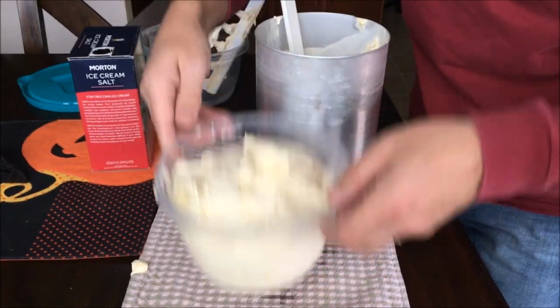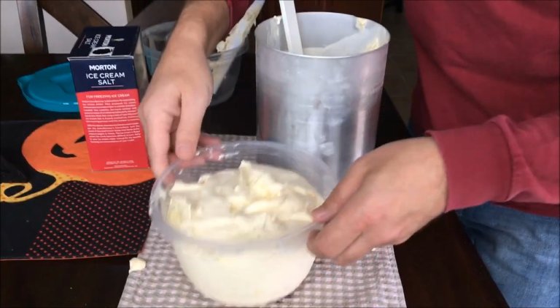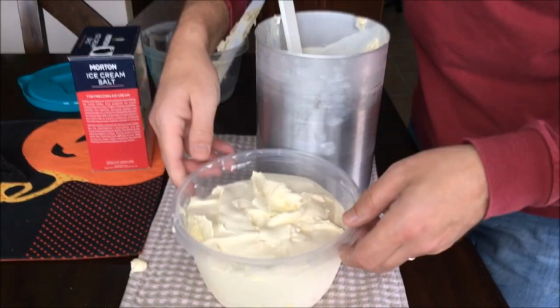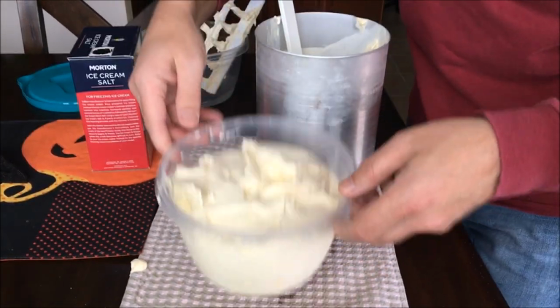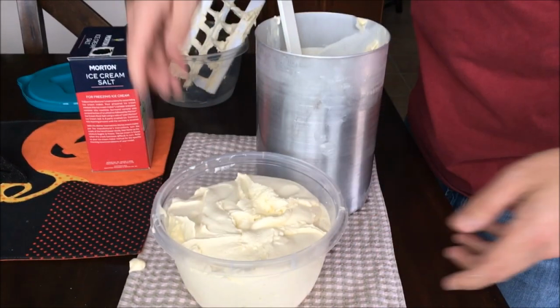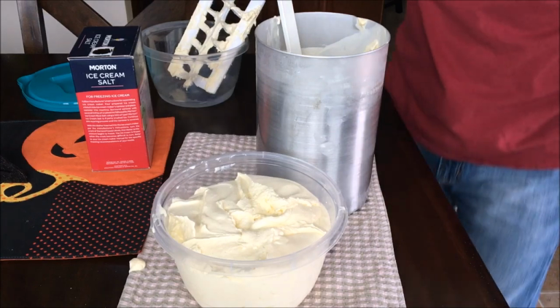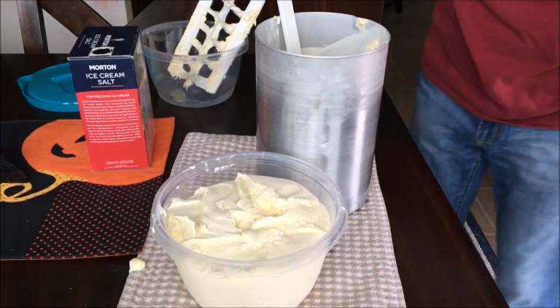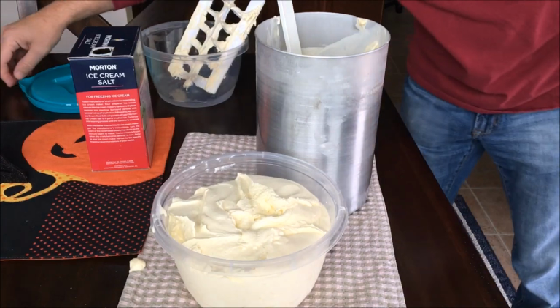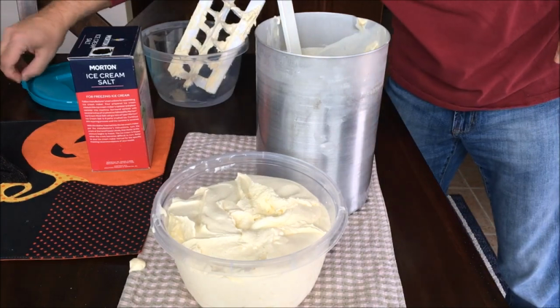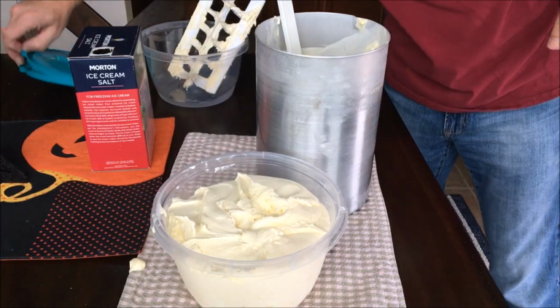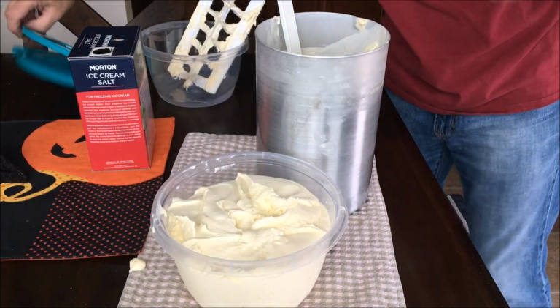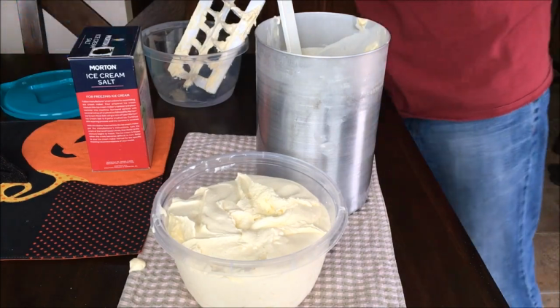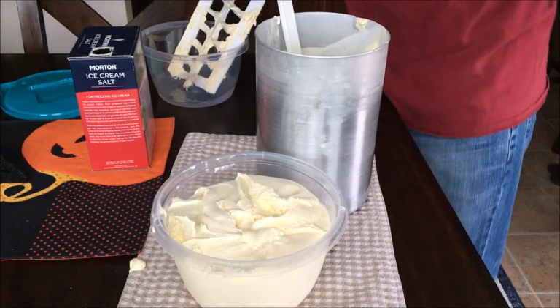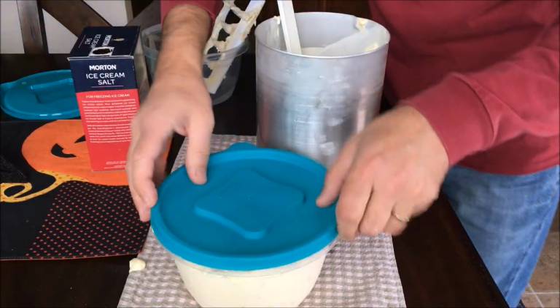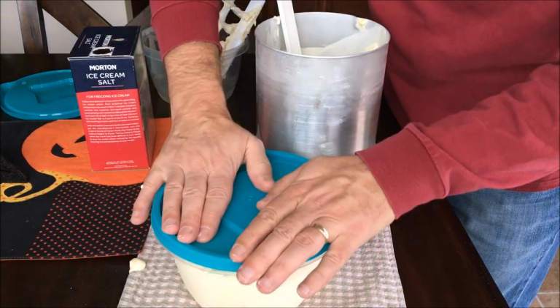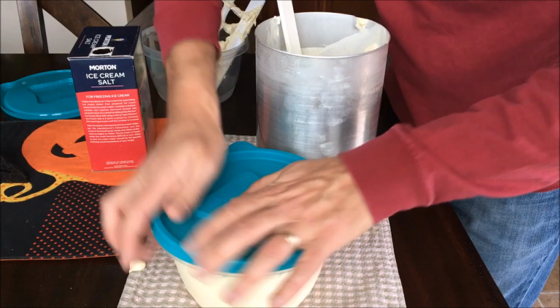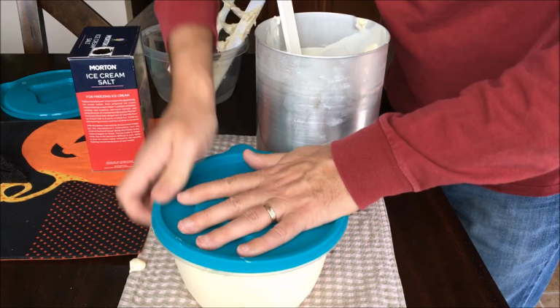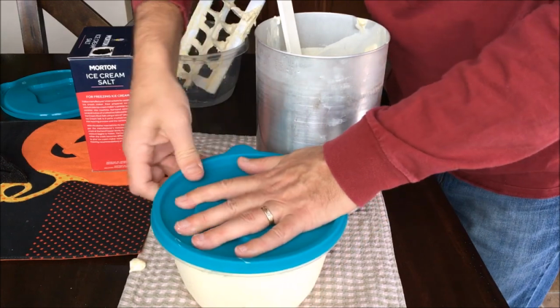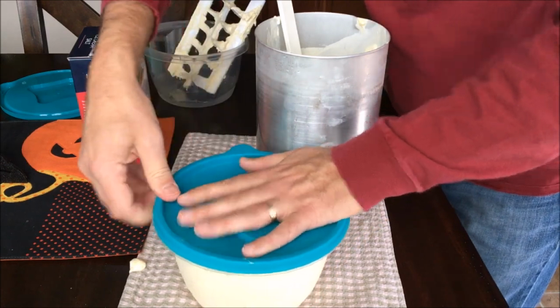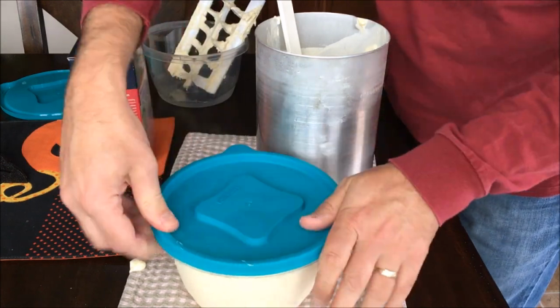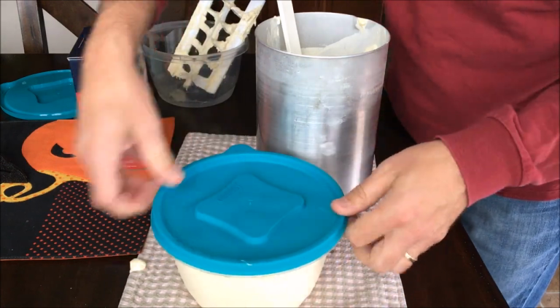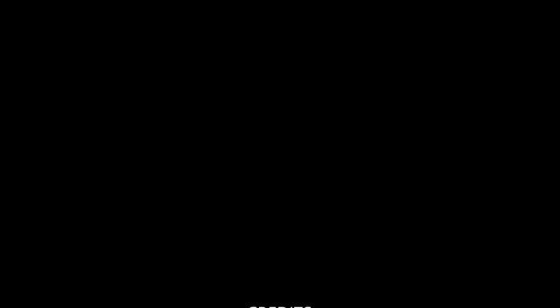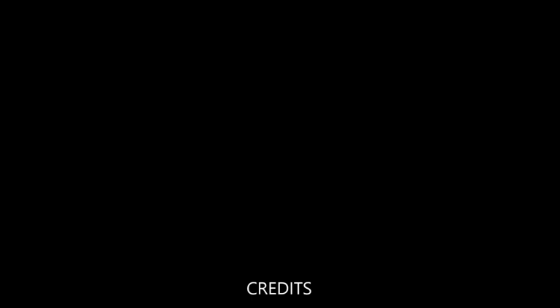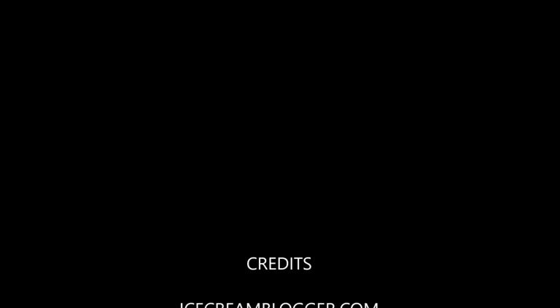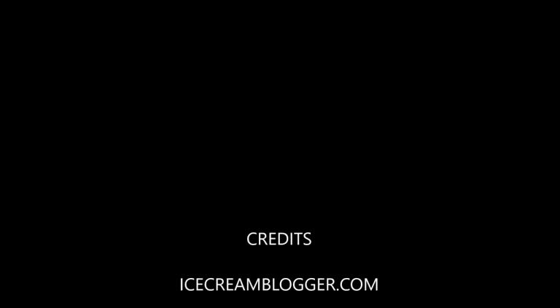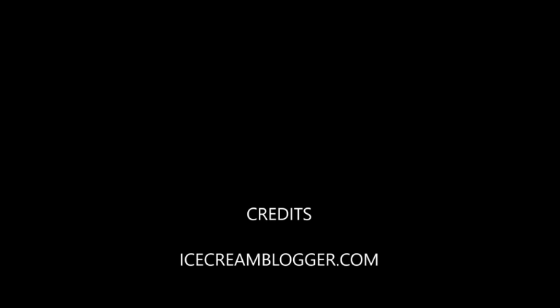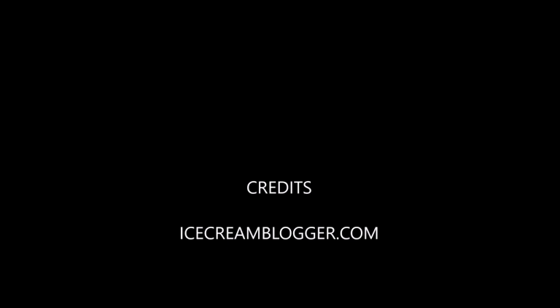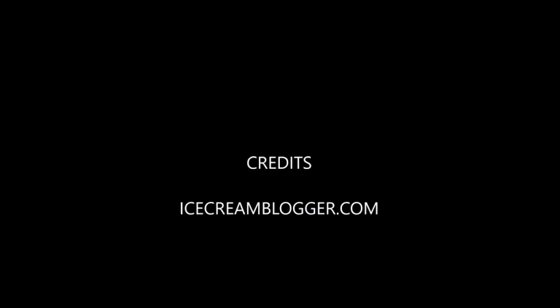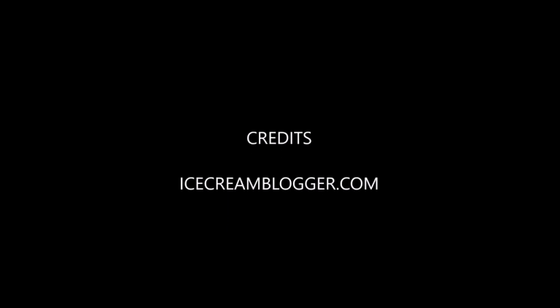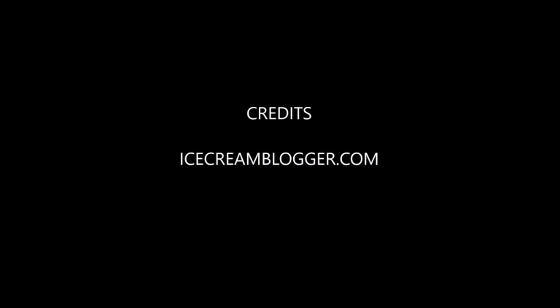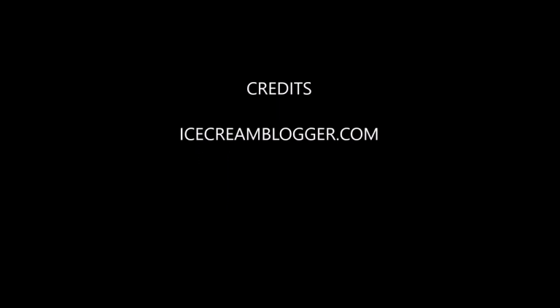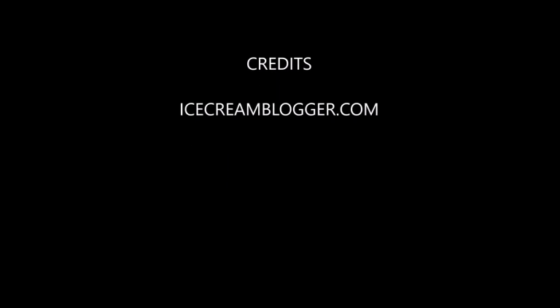After you transfer it into a container, pack it down a little bit with the lid on it and let it rest in the freezer for a couple hours. It will taste much better that way. Thank you for watching my video and visiting icecreamblogger.com.